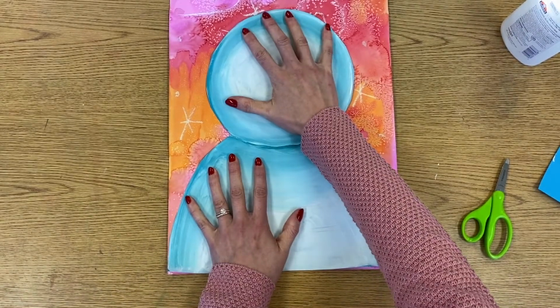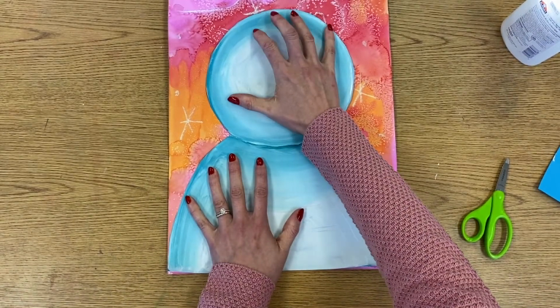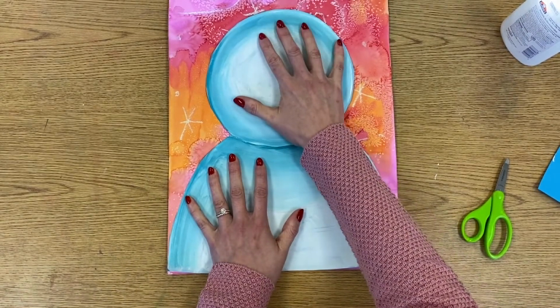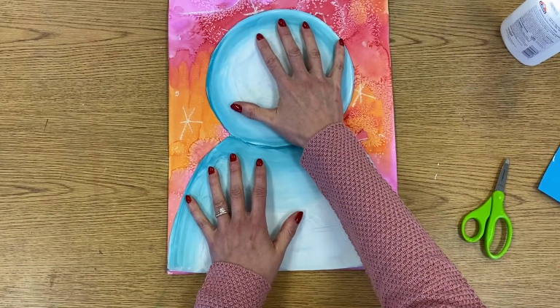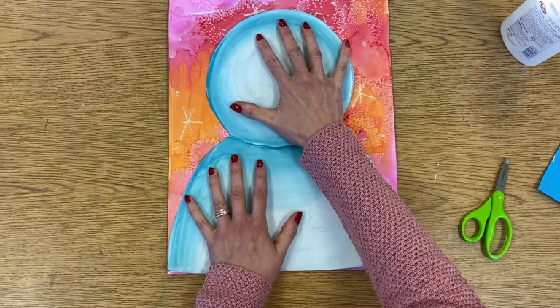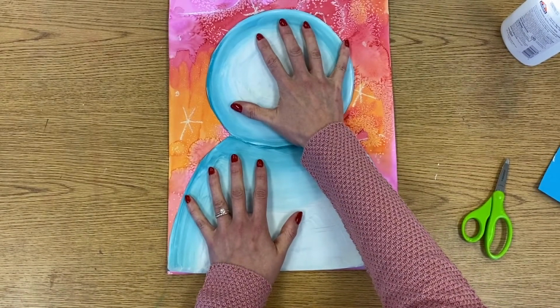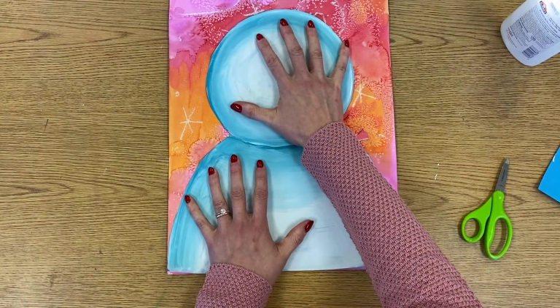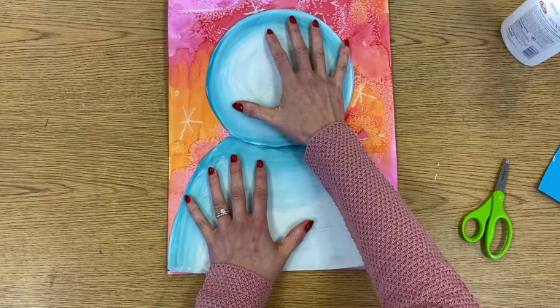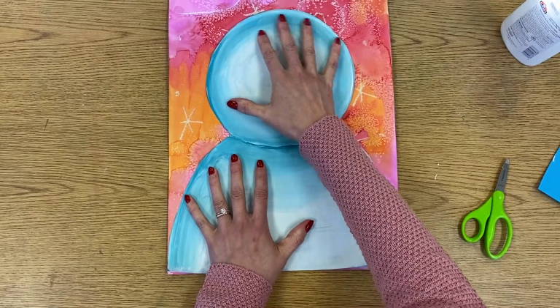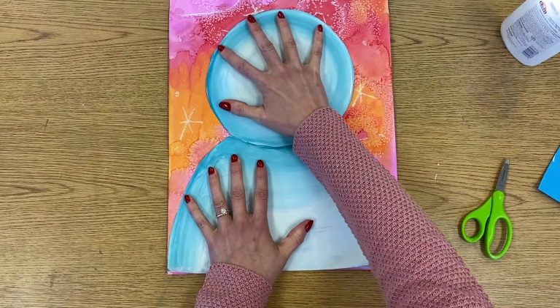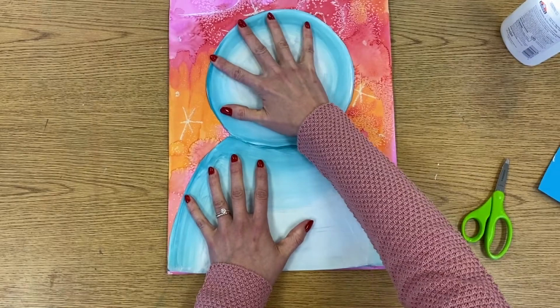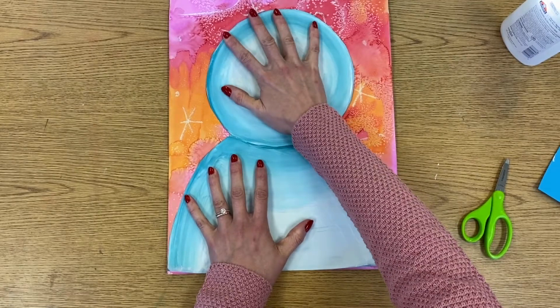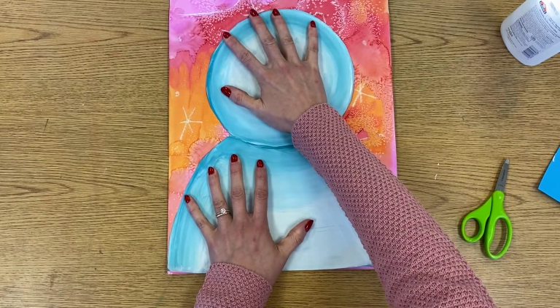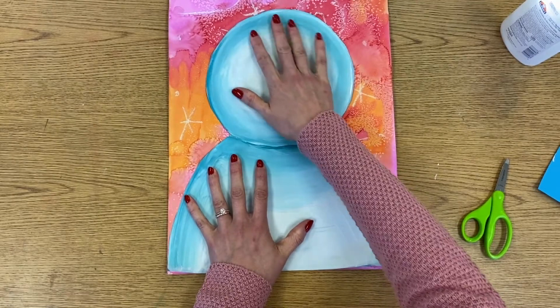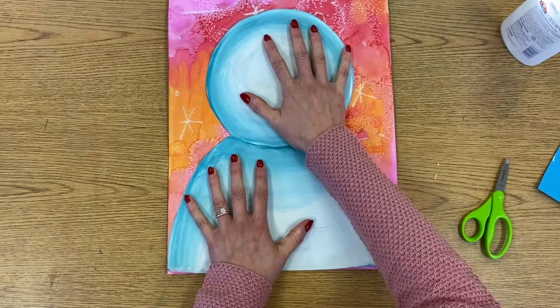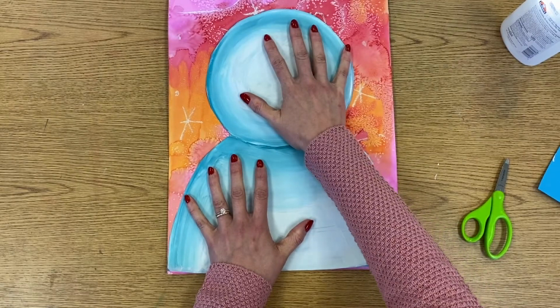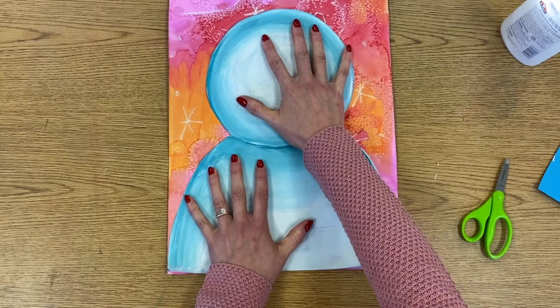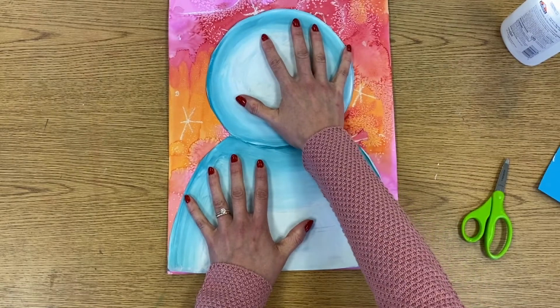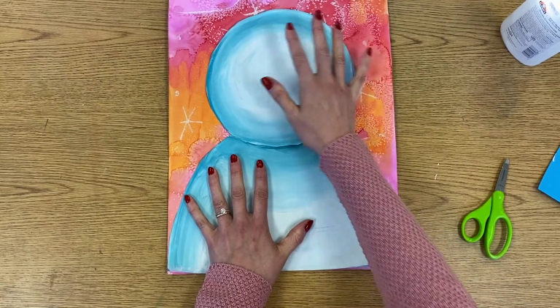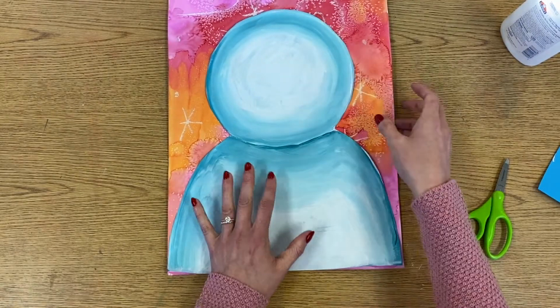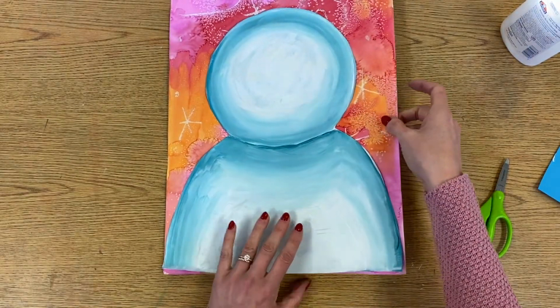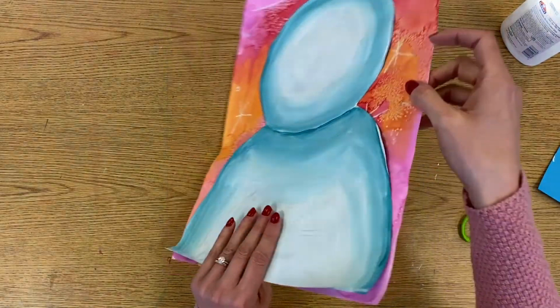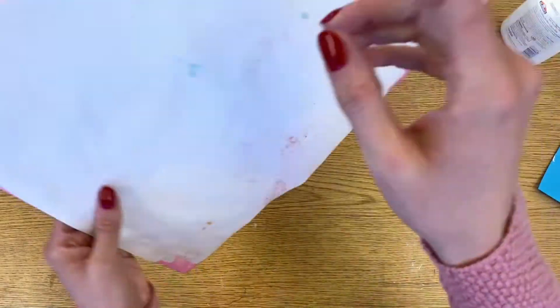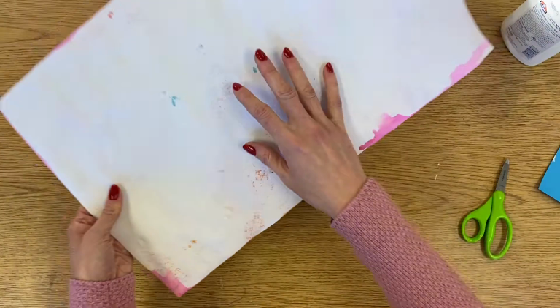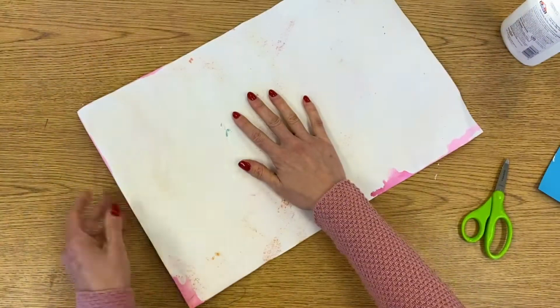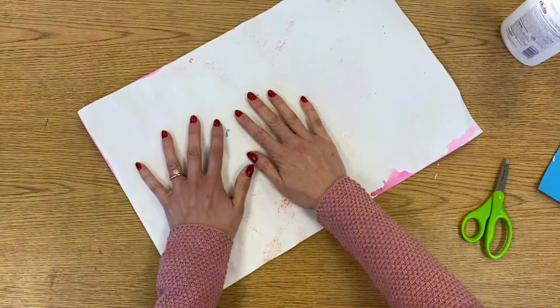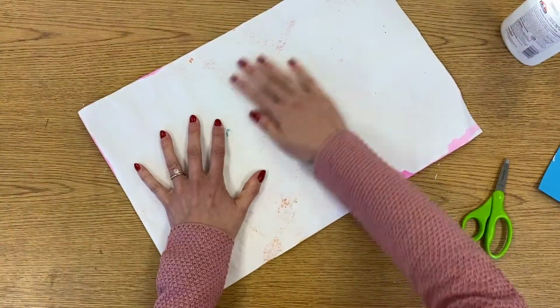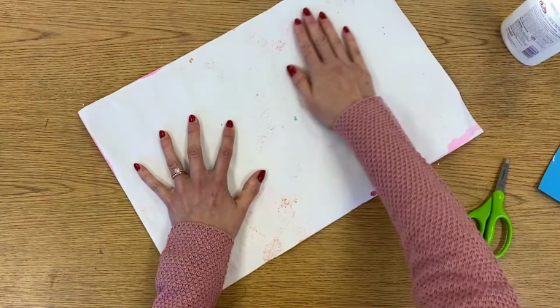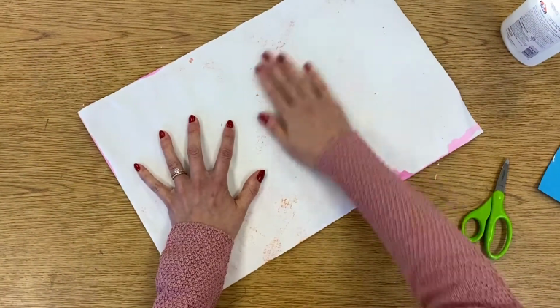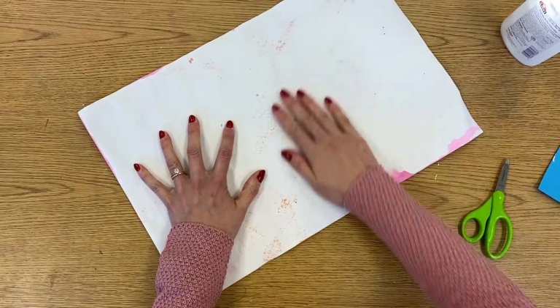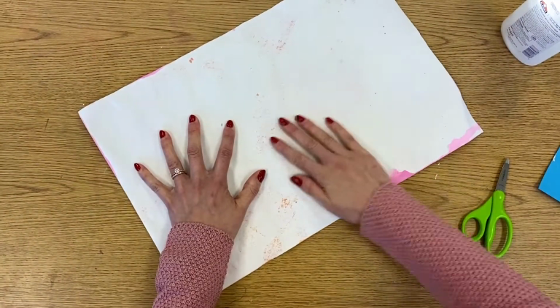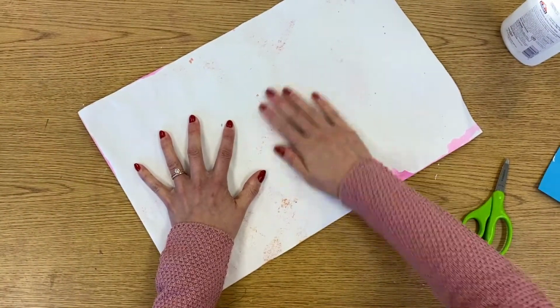So I'm just going to hold it for a few seconds like this, kind of let that glue grab onto the watercolor background, then I'm going to flip it over and smooth it out on the back.